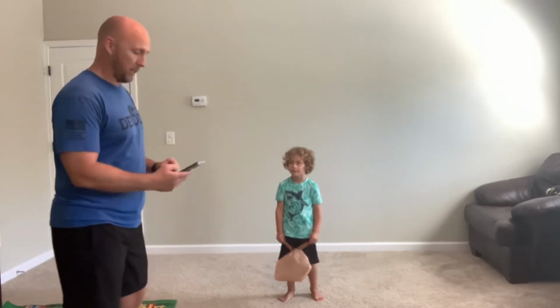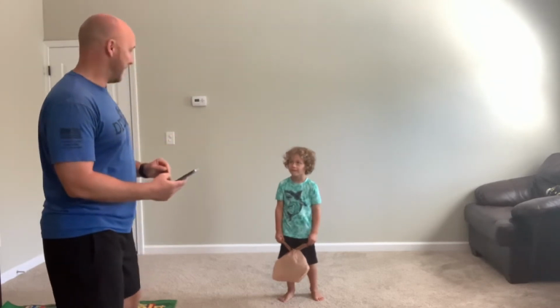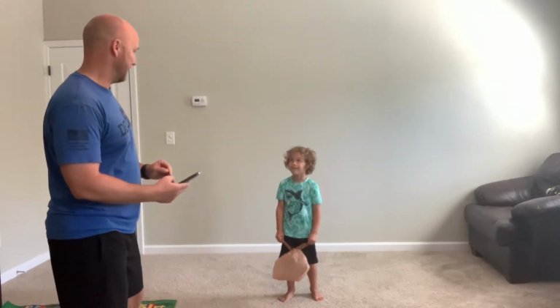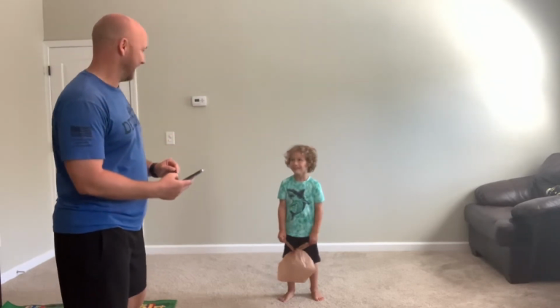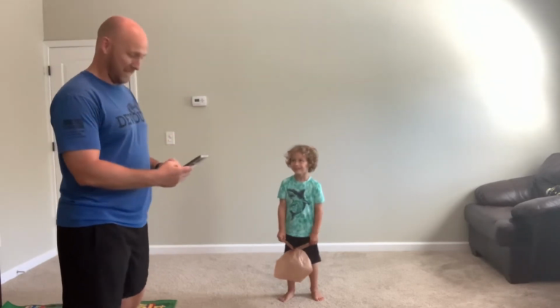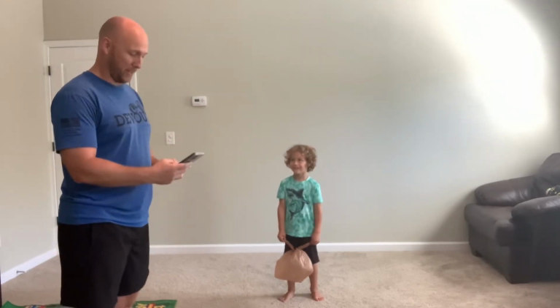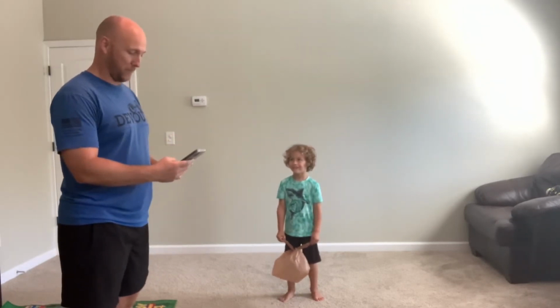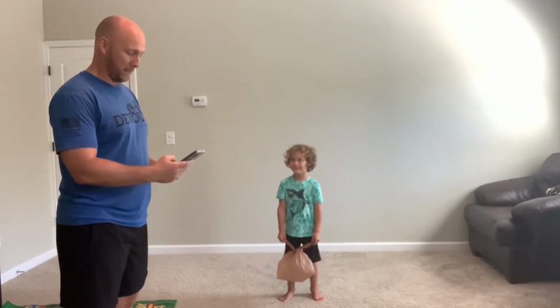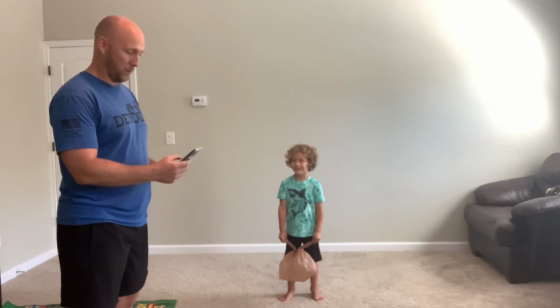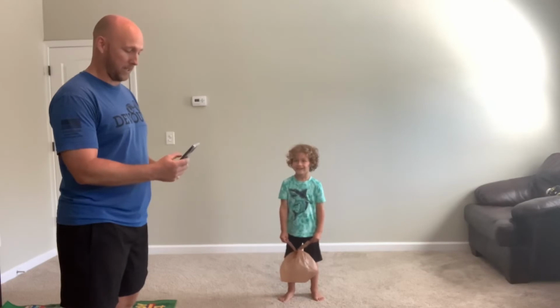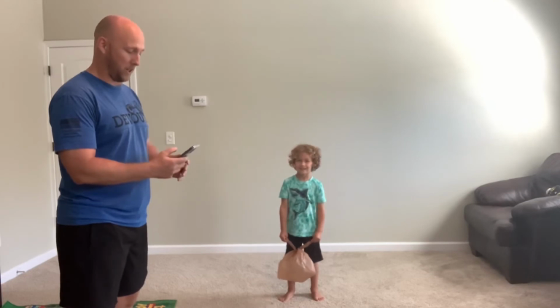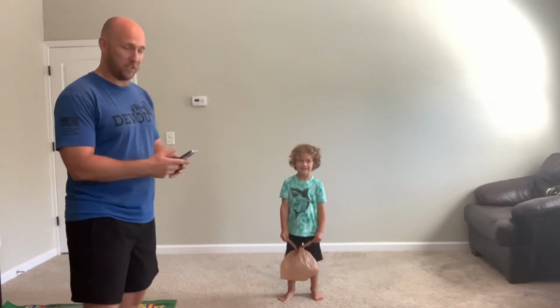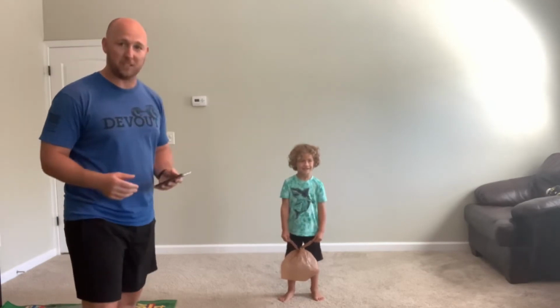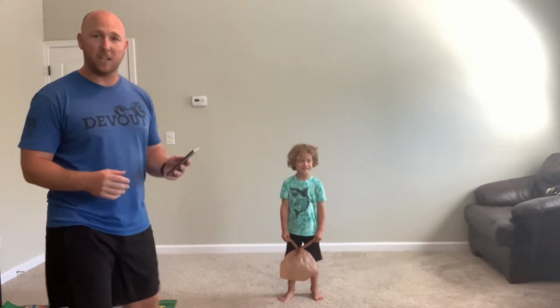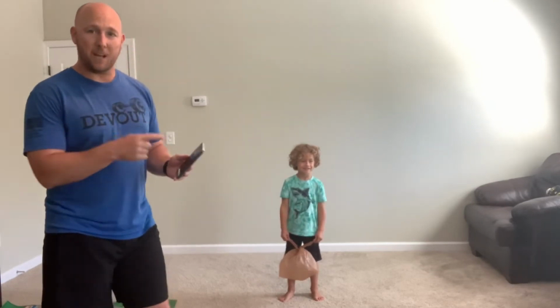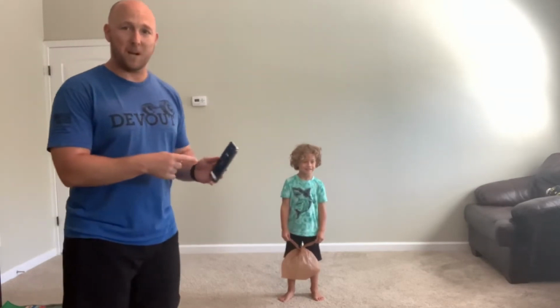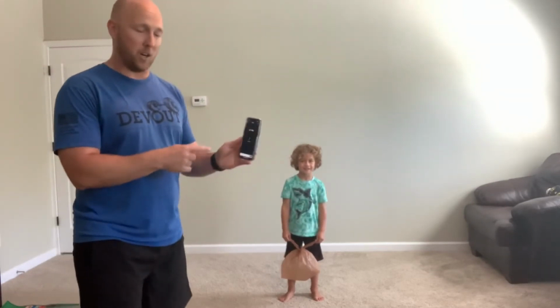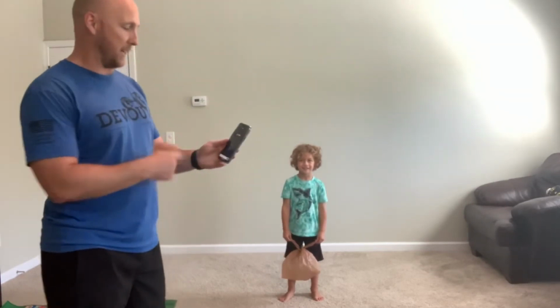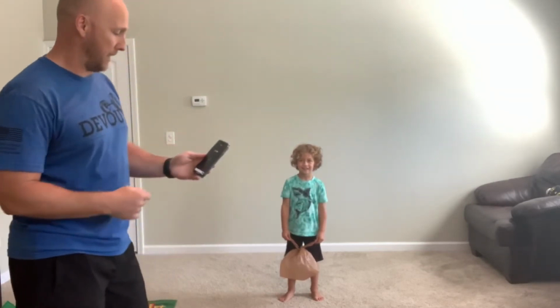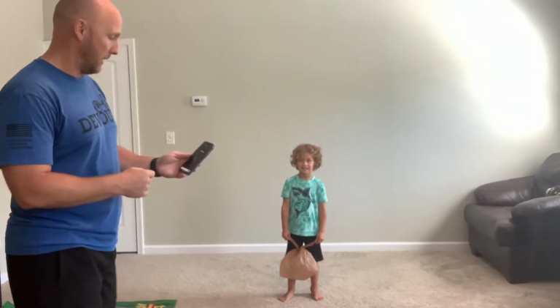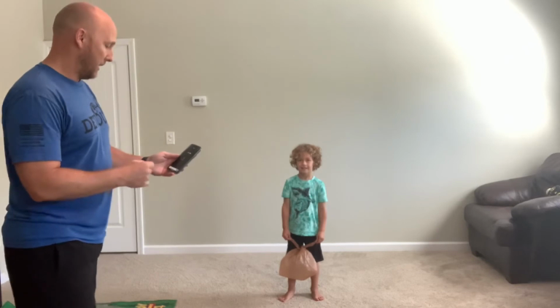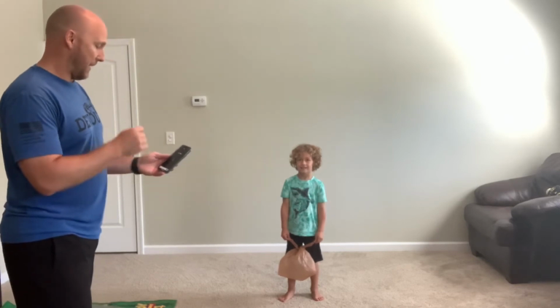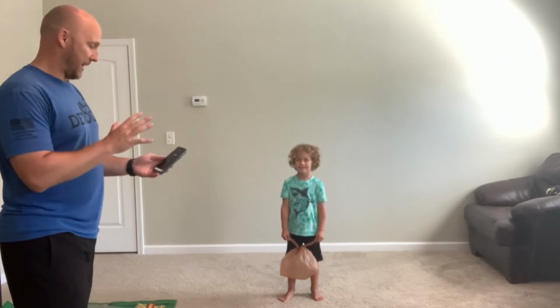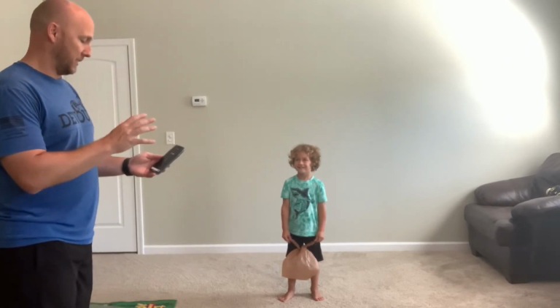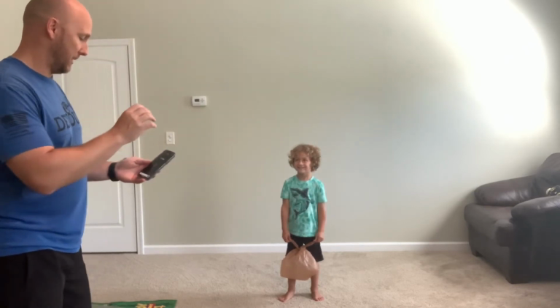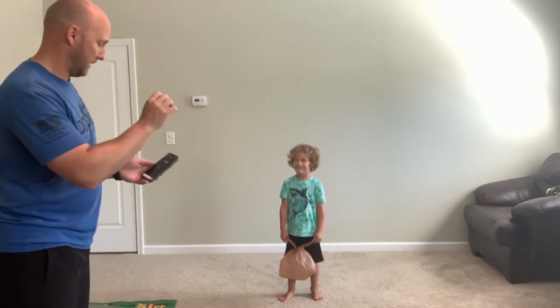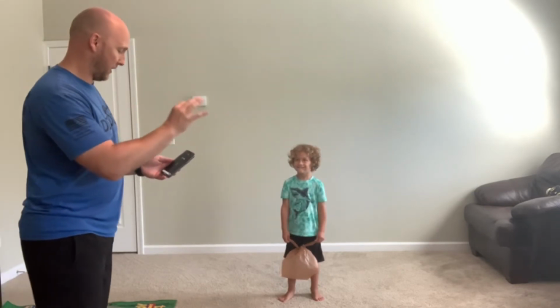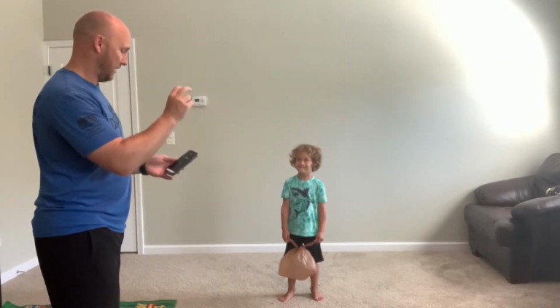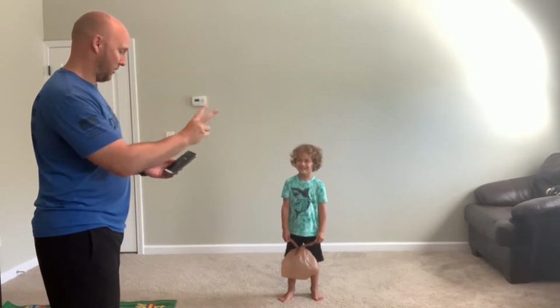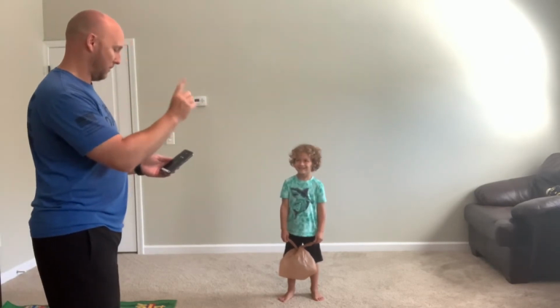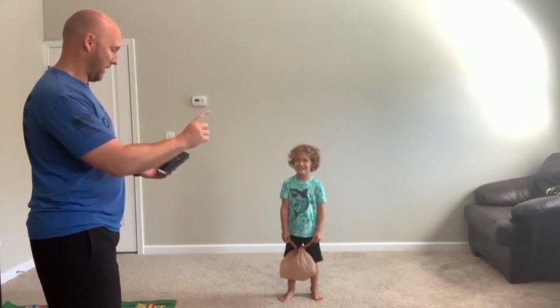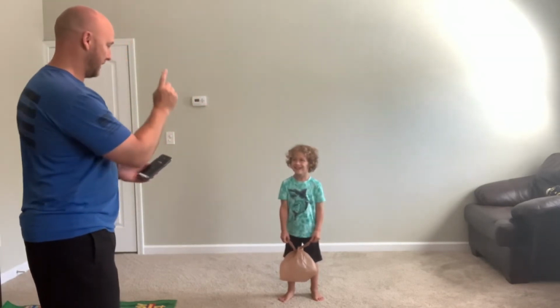Tucker, are you ready? Tucker is ready. We're going to get started here in just a second. Got my timer started — we've got a countdown. Five seconds. Three, two, one, go!